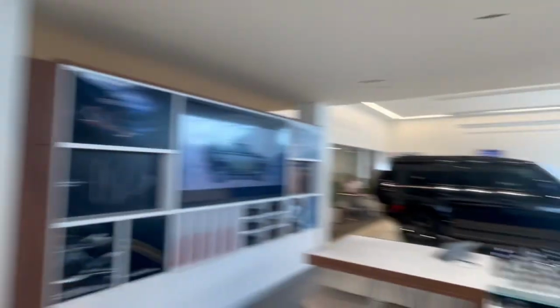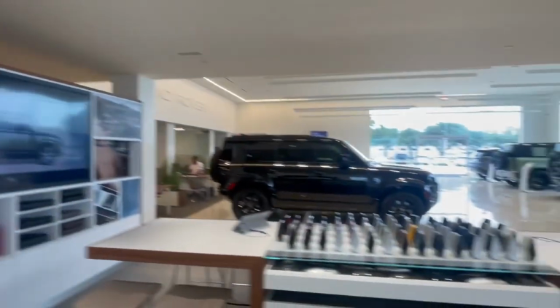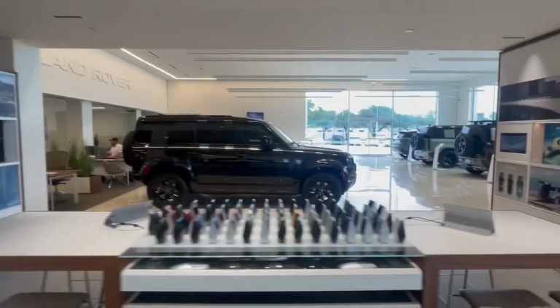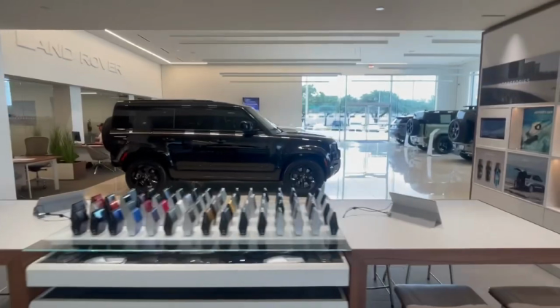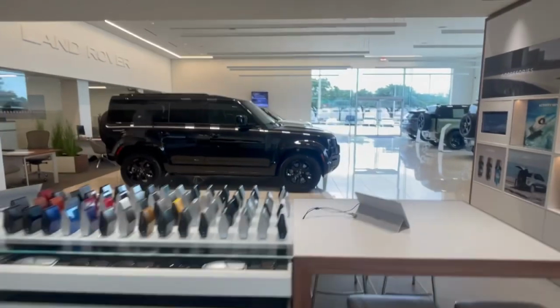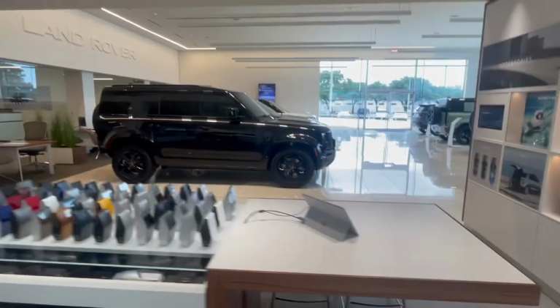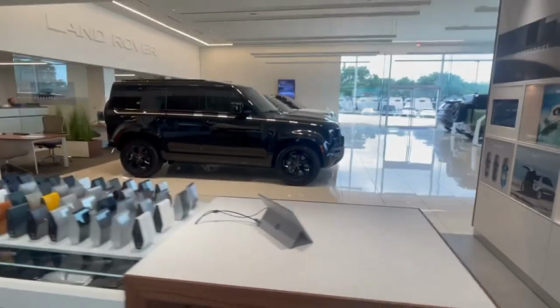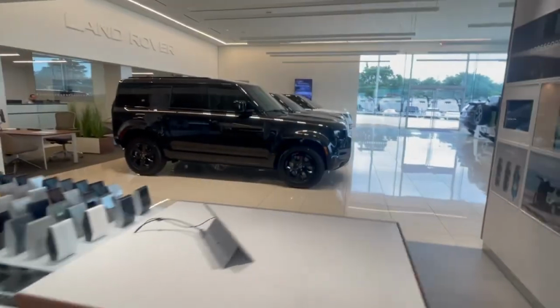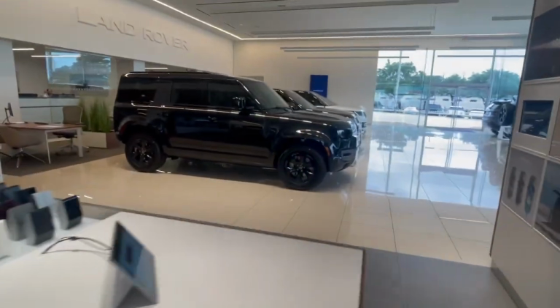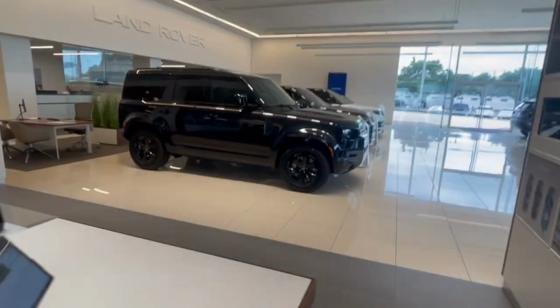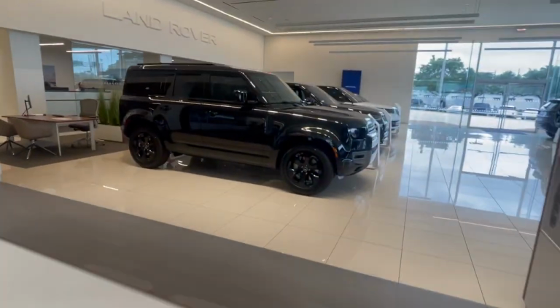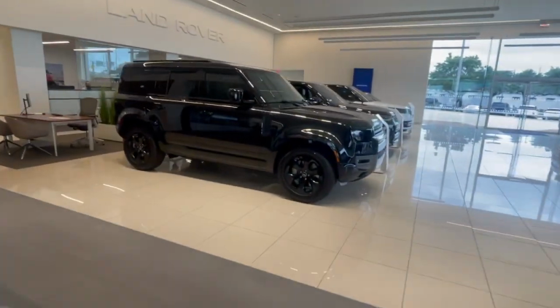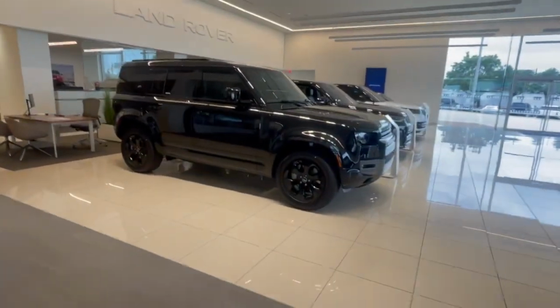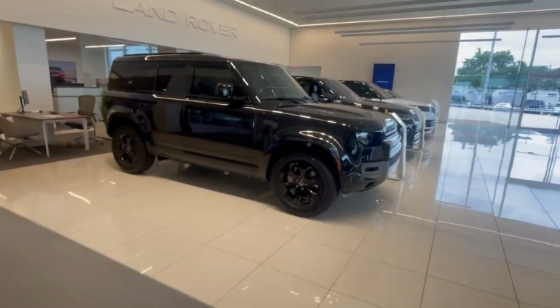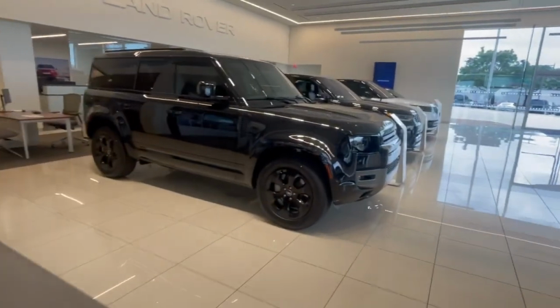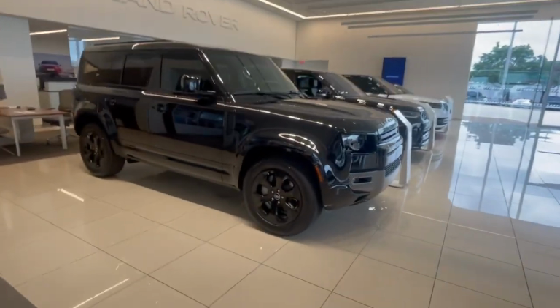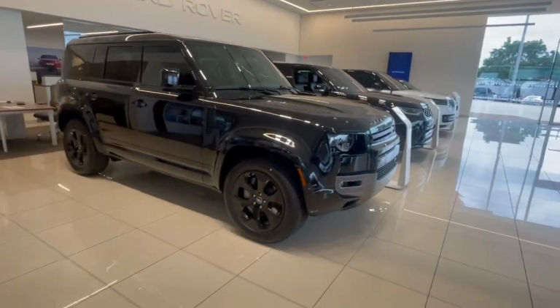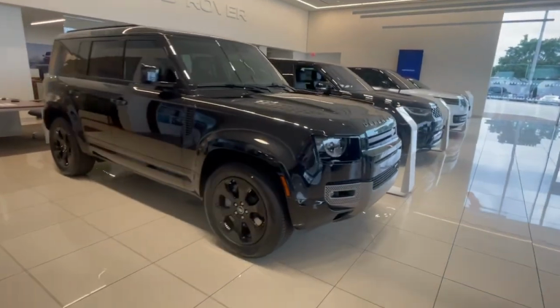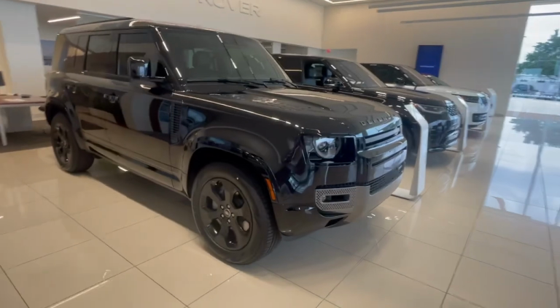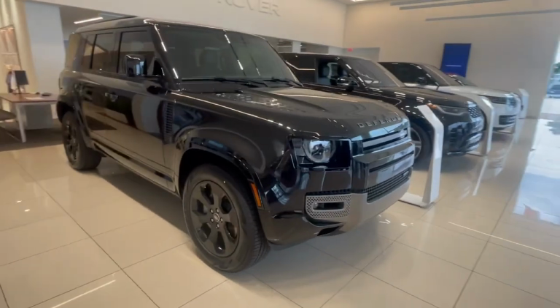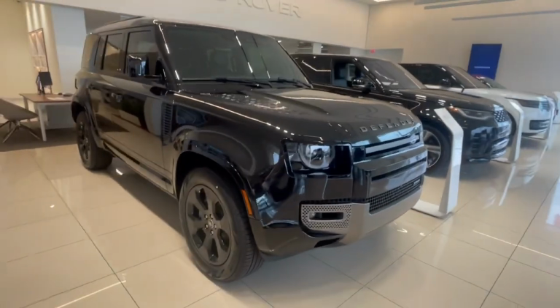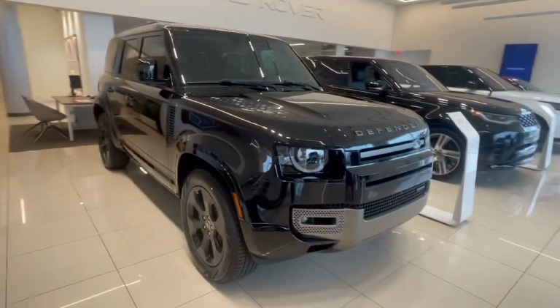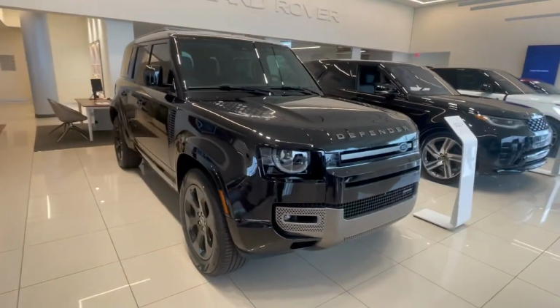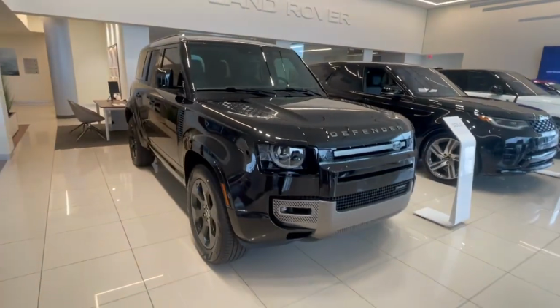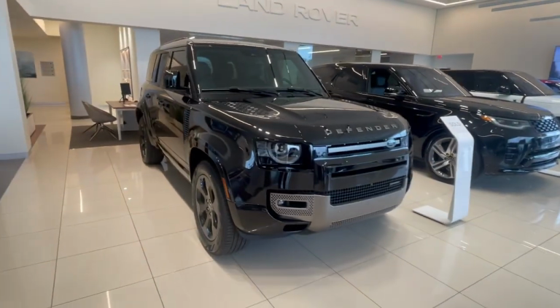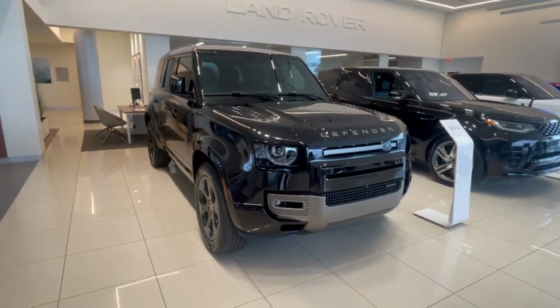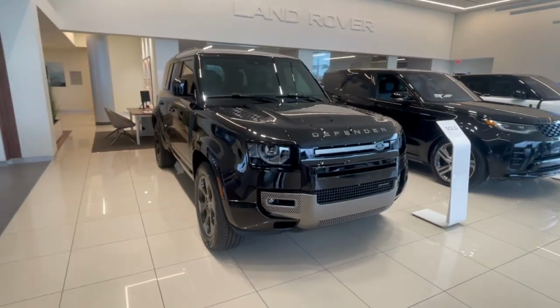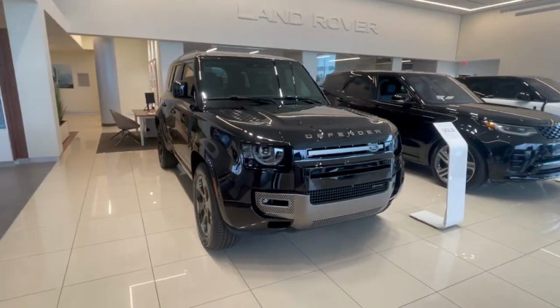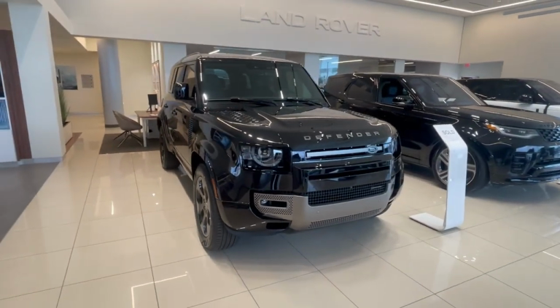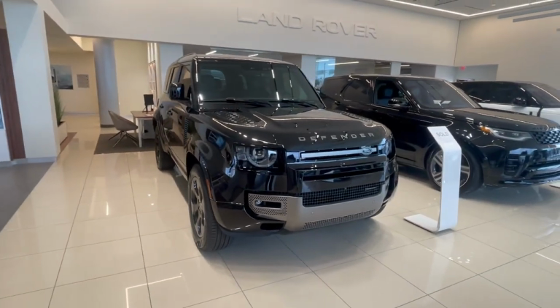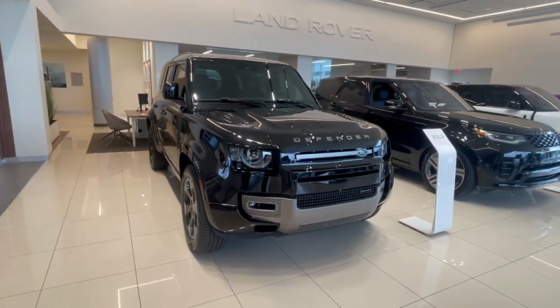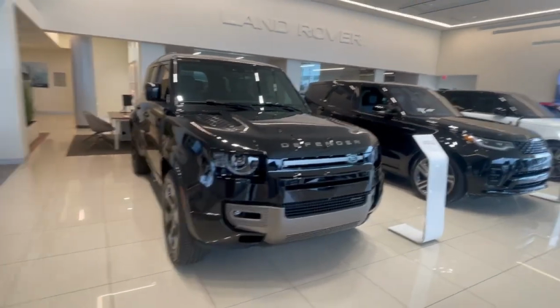This is a Defender 110 — it's black on black. I think Ron's got a client that ordered this car, so this one's probably gone, but I wanted to show it to you anyway.